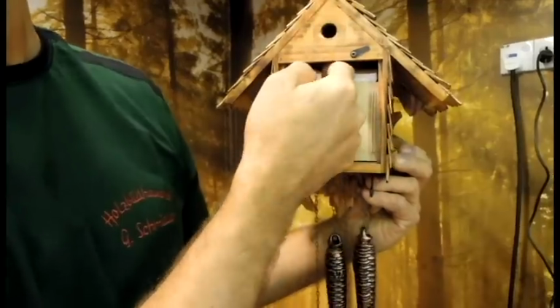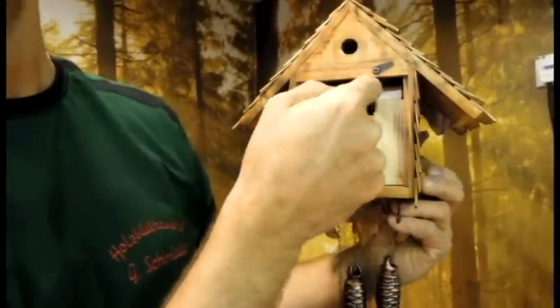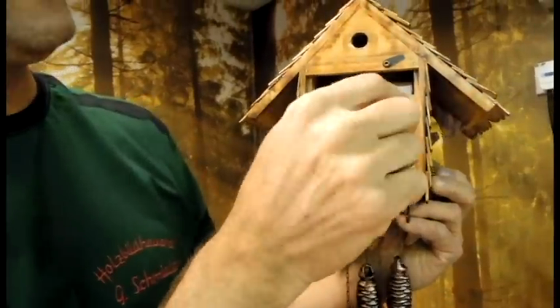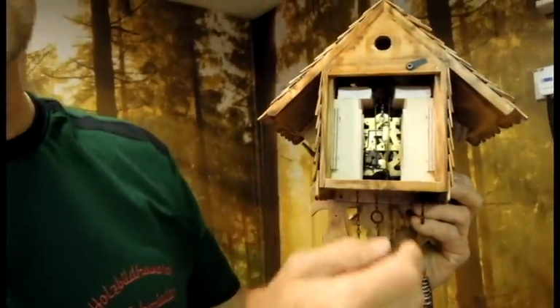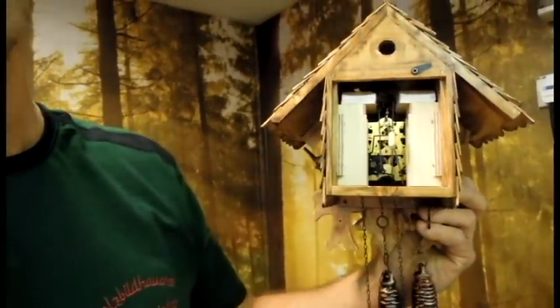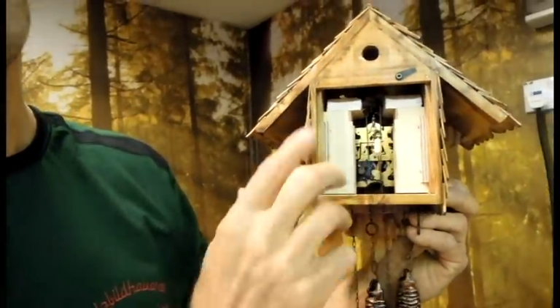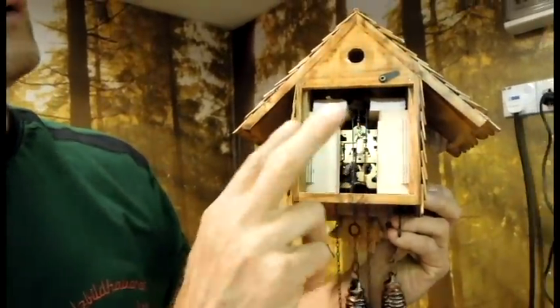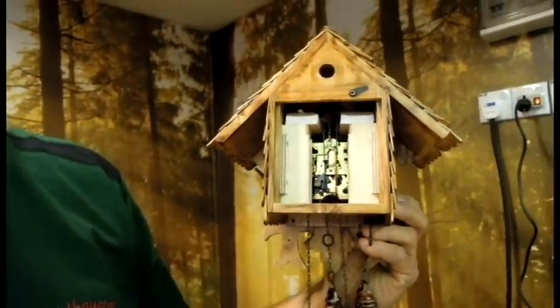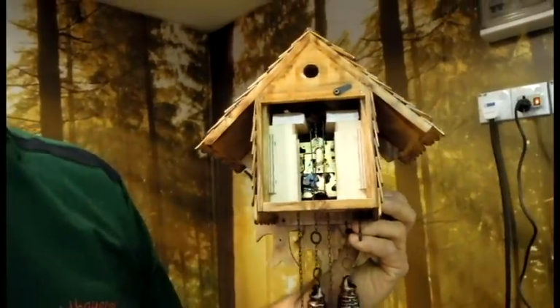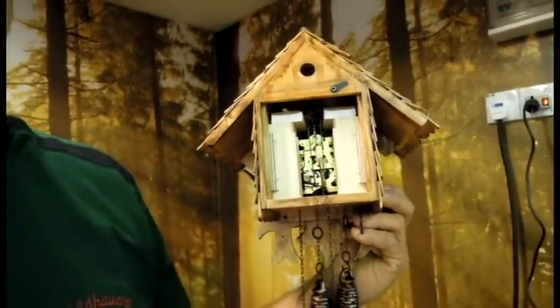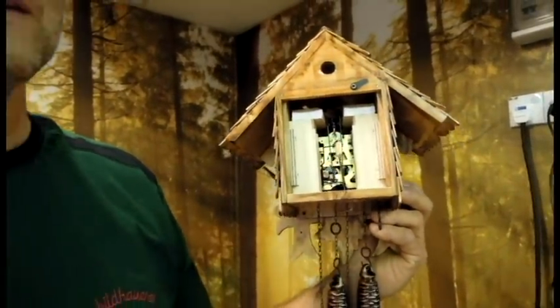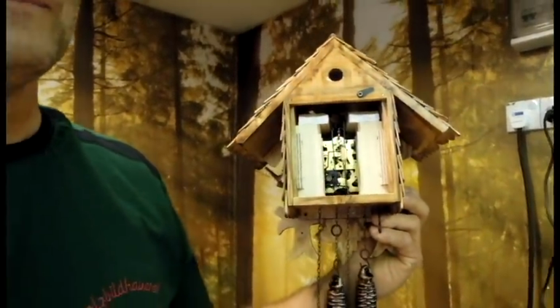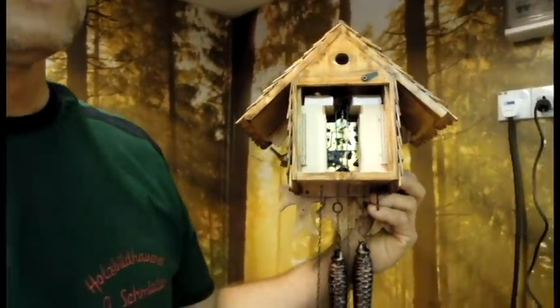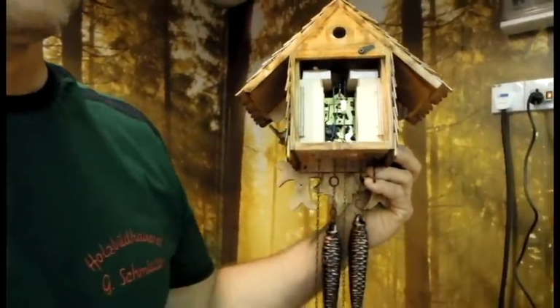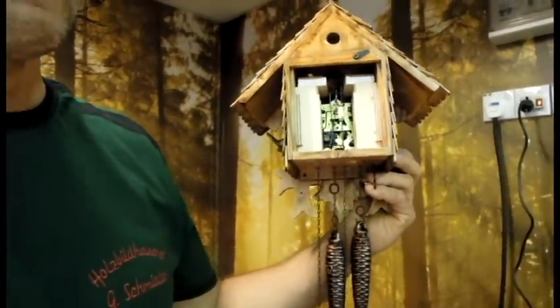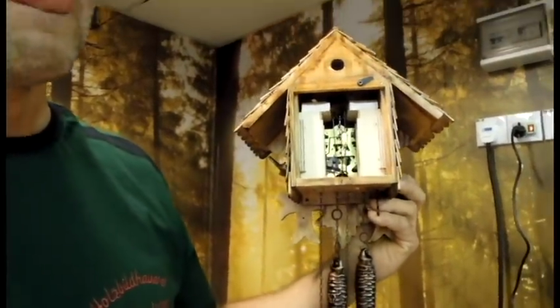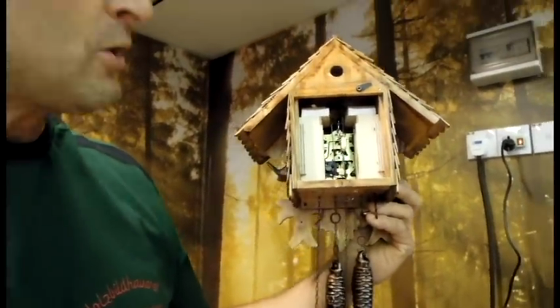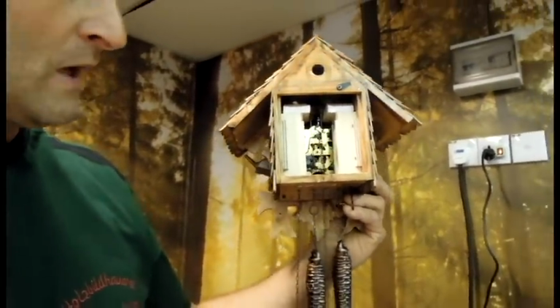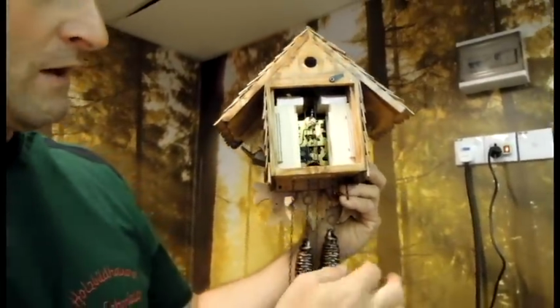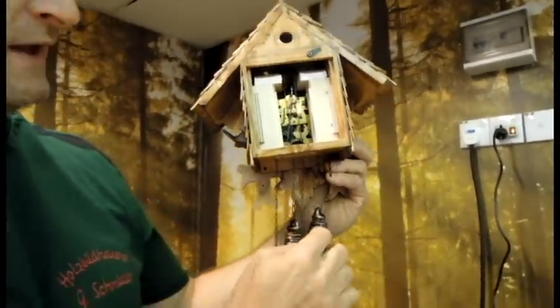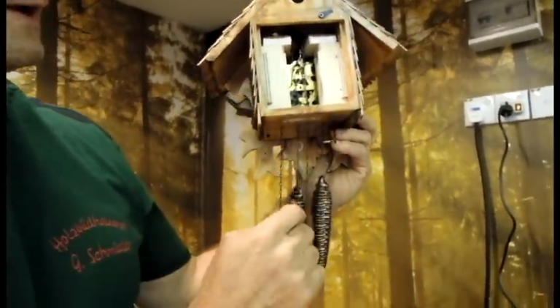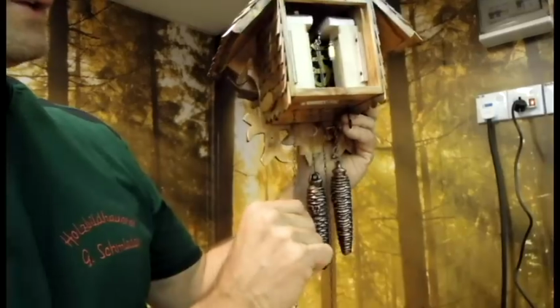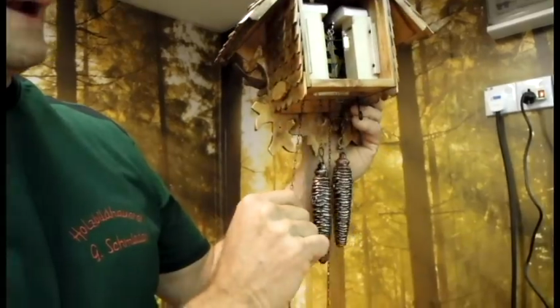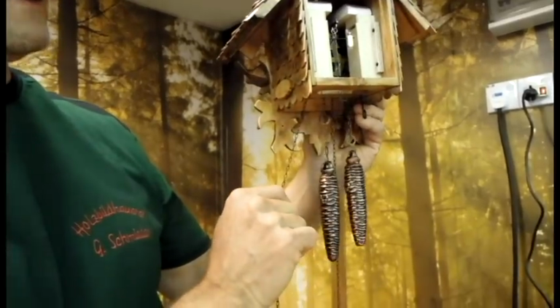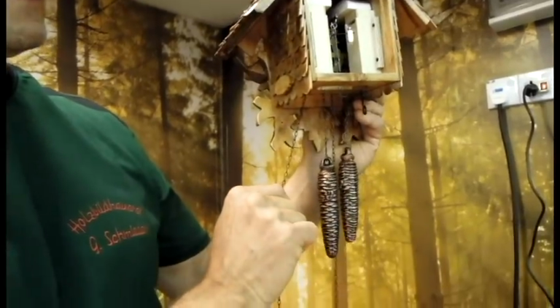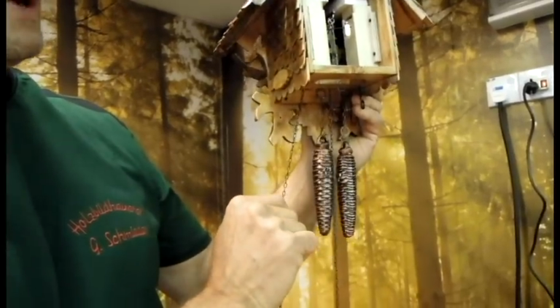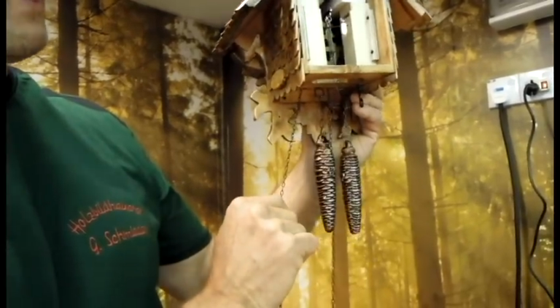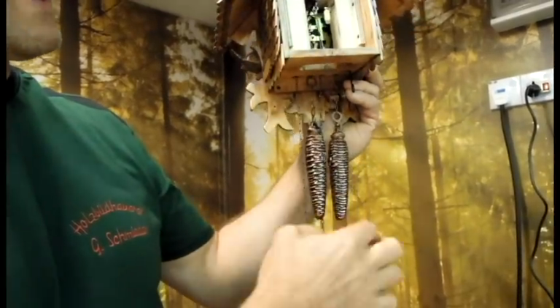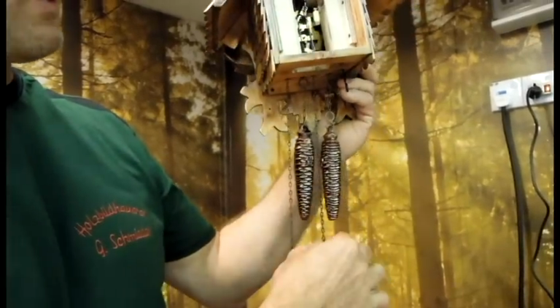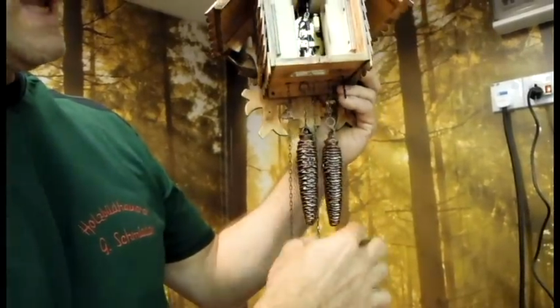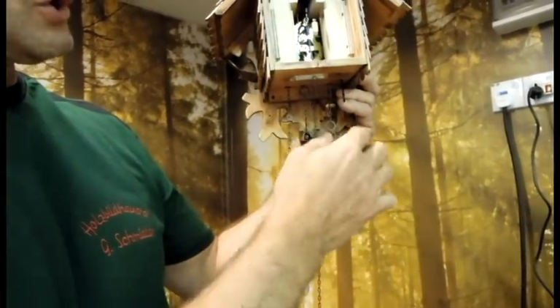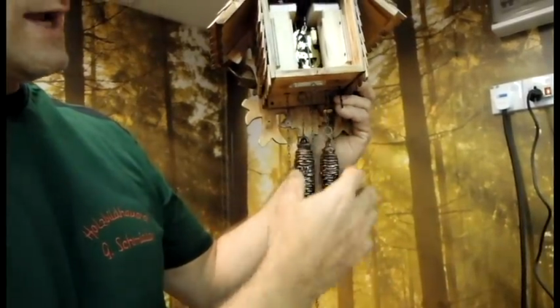You see here the inside from the clock. The two bellows for the cuckoo sound. For that are here the weights. We have to wind it up — the weight goes down.